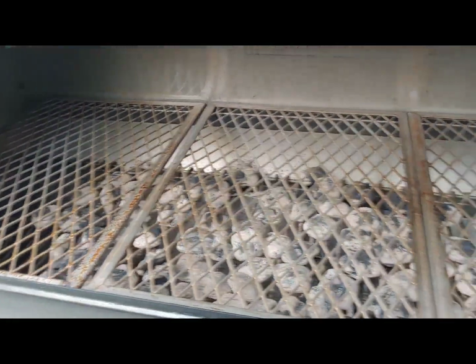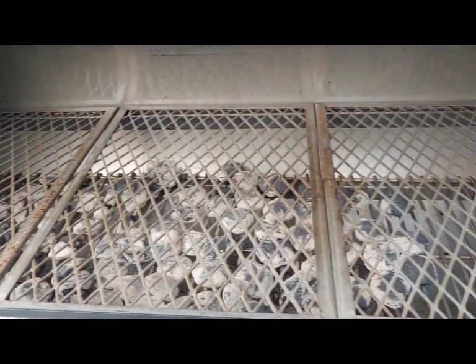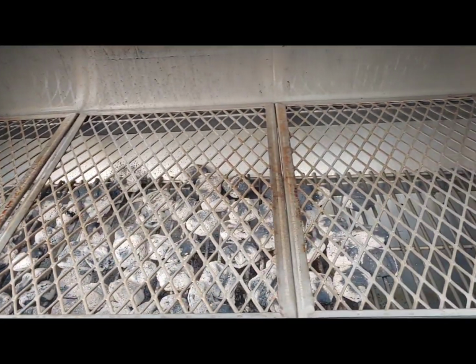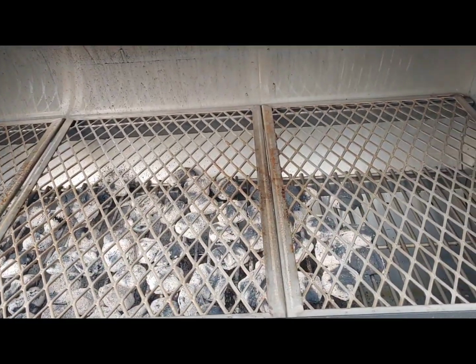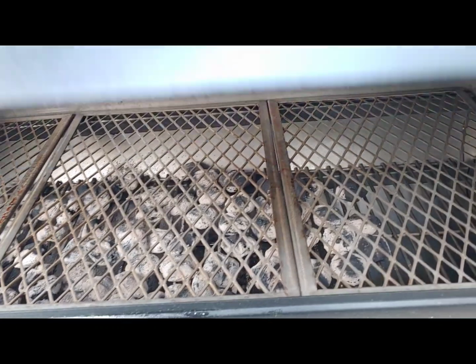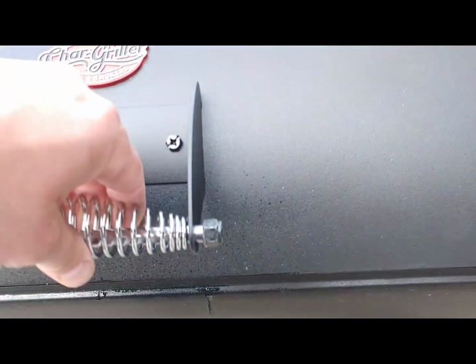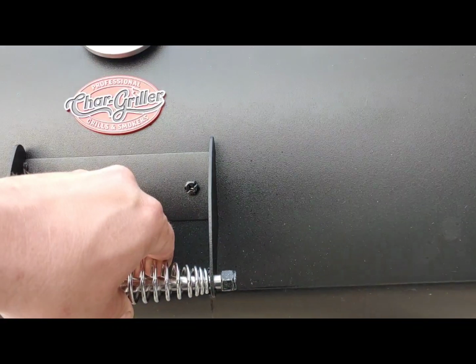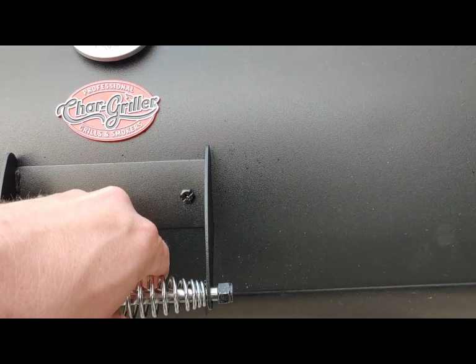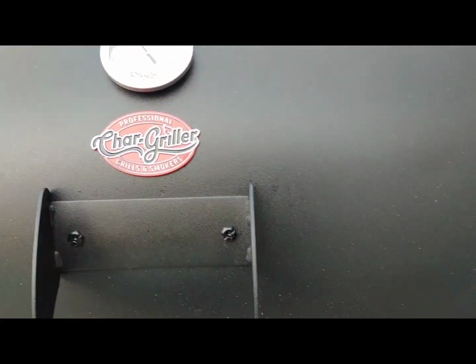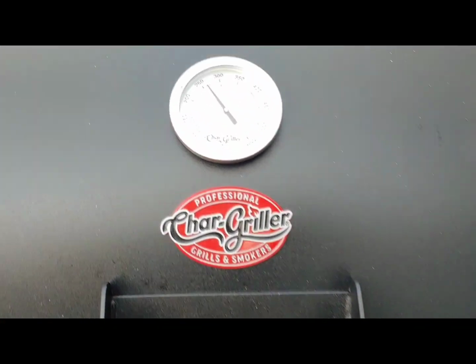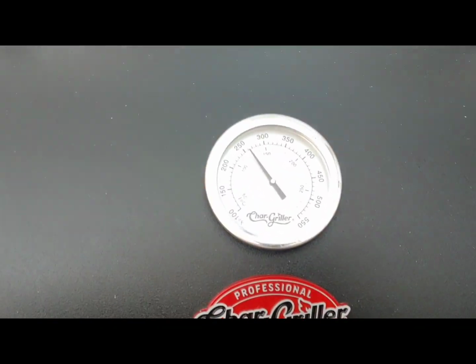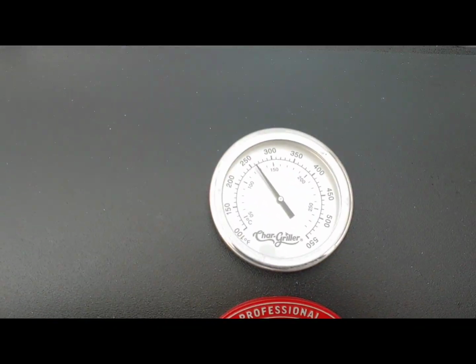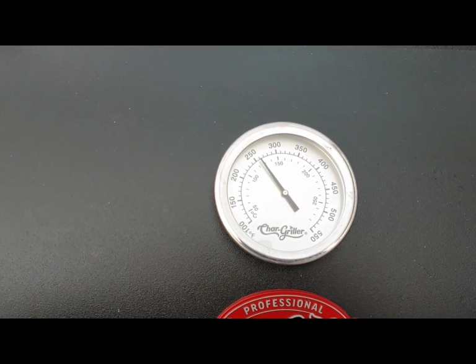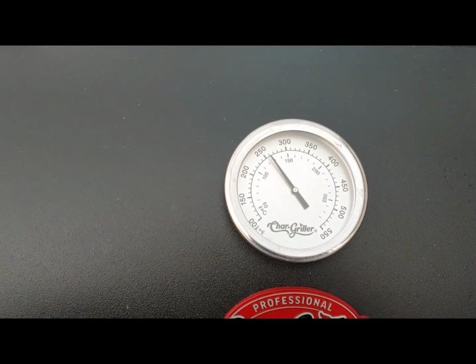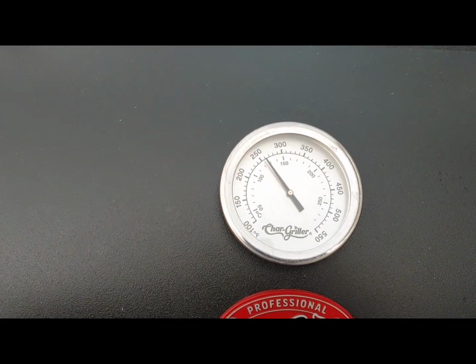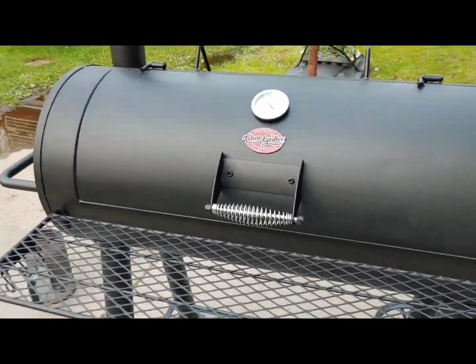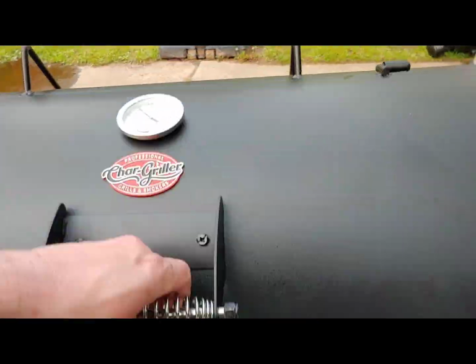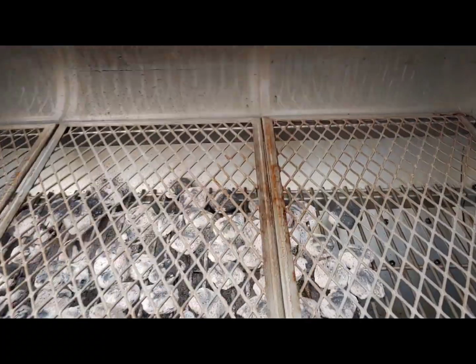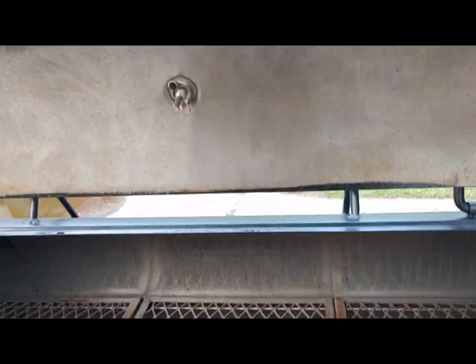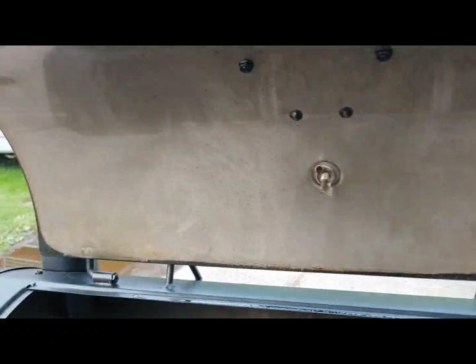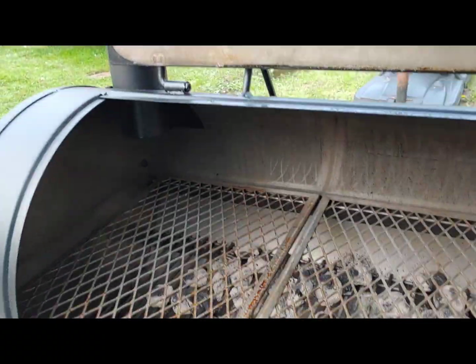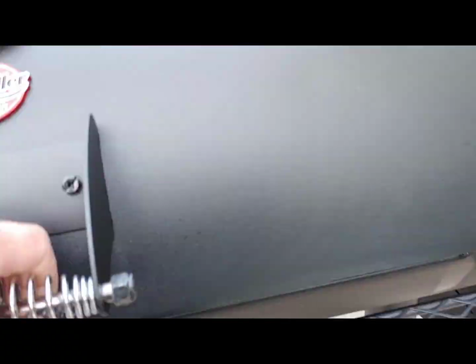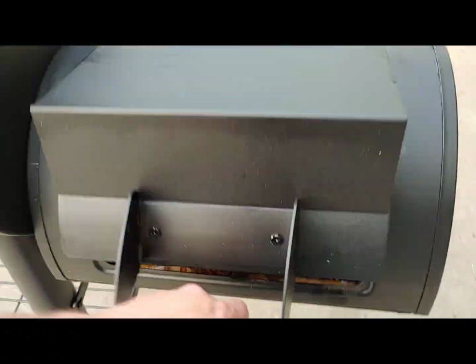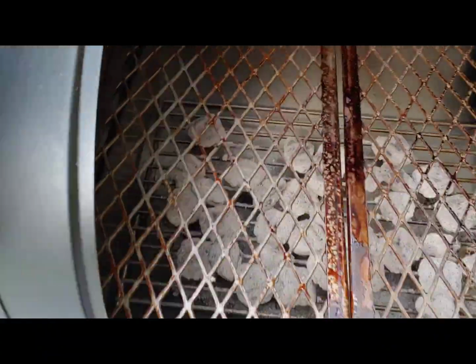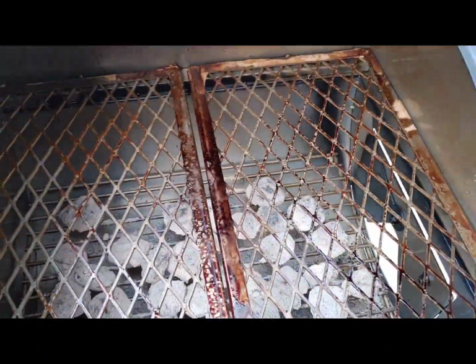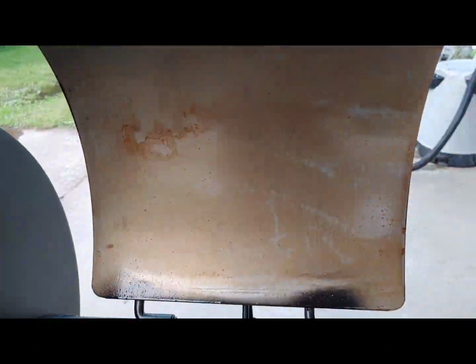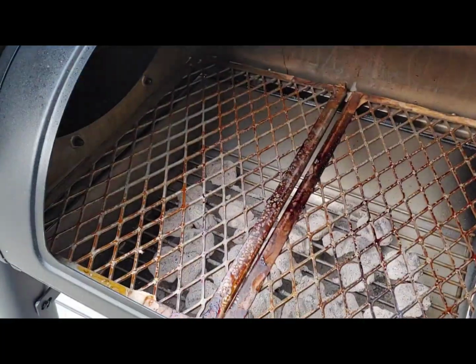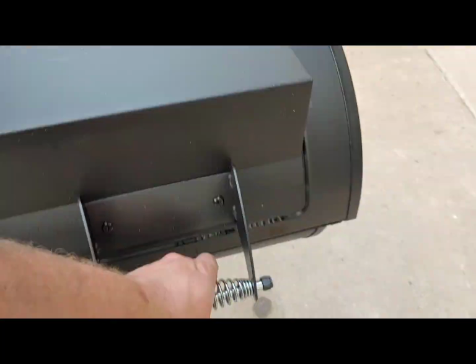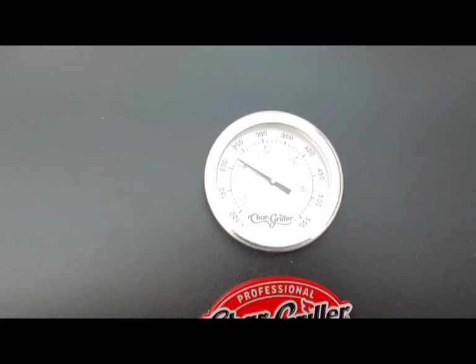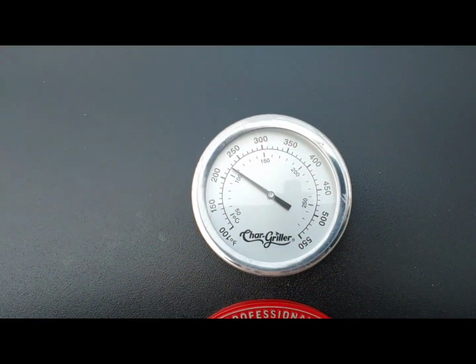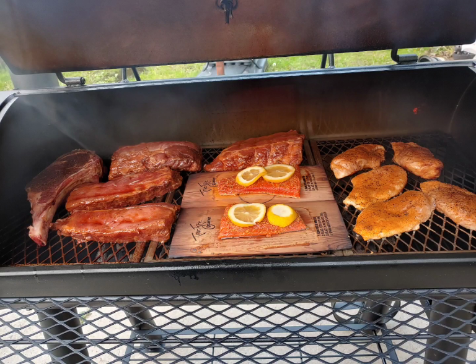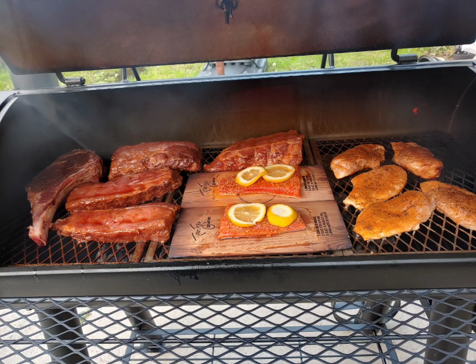One tip: as it was seasoning, the oil would continually run down the lids and out the outside of the grill, so I kept that wiped up. I don't know if that would stain it or permanently discolor it, so I made sure I kept that clean.